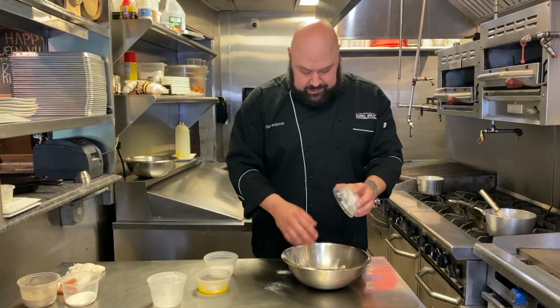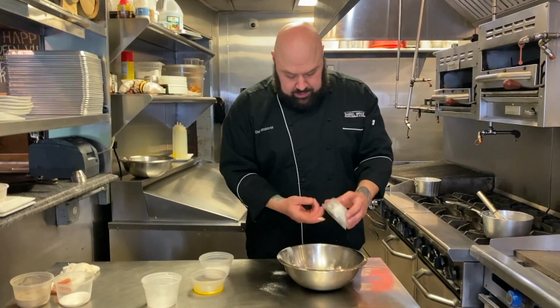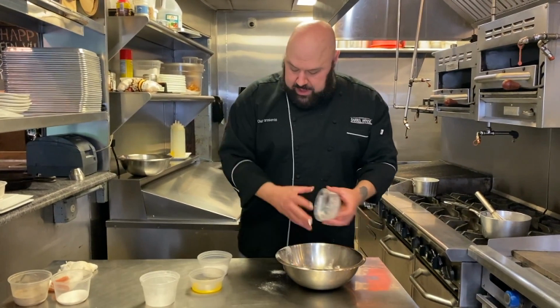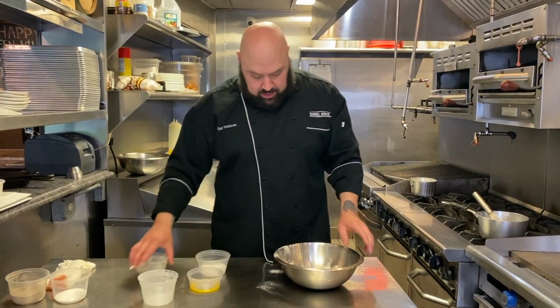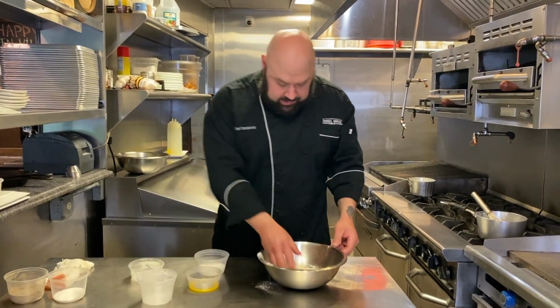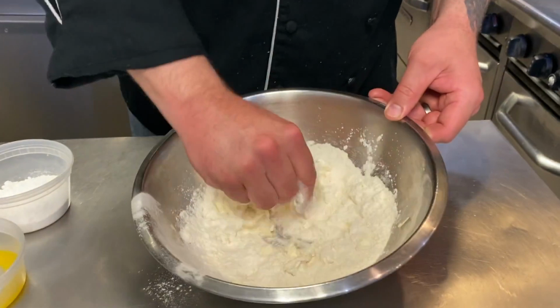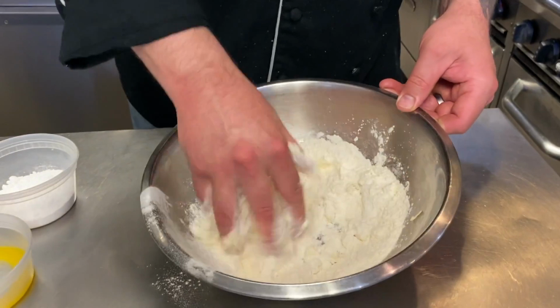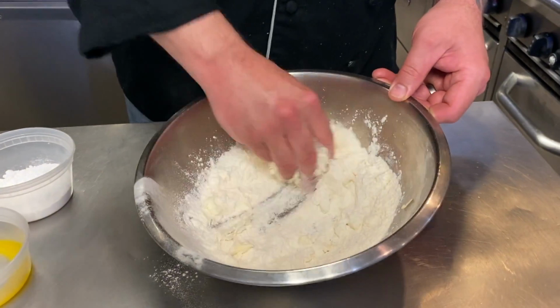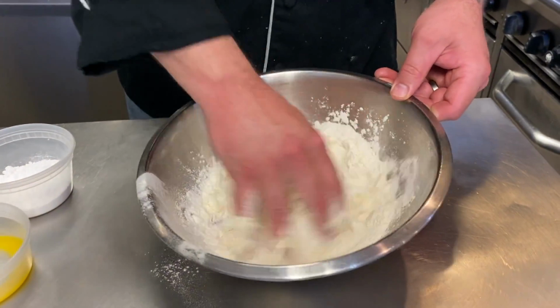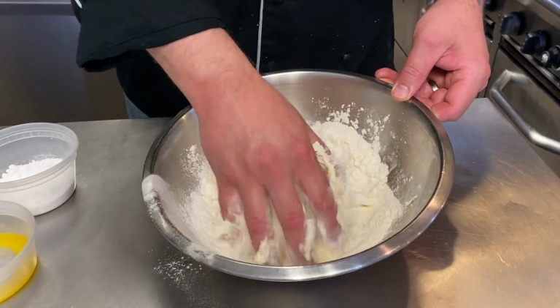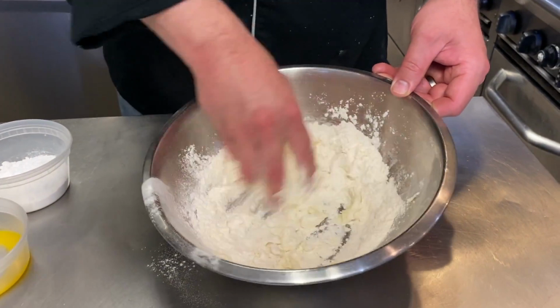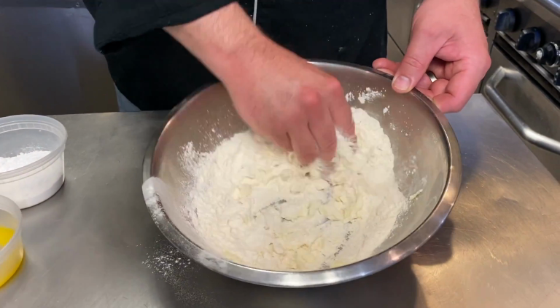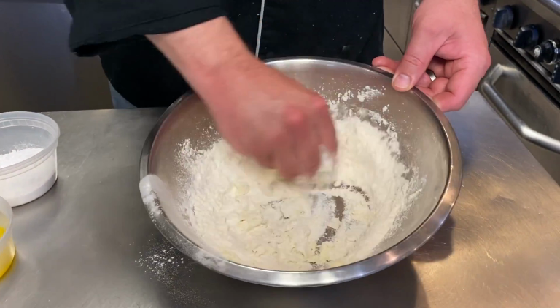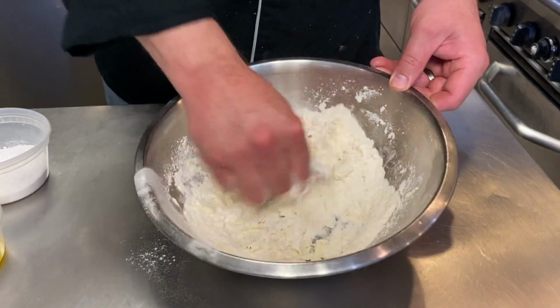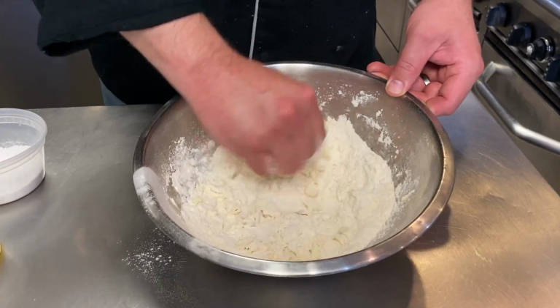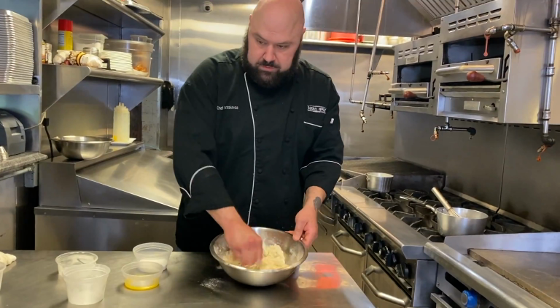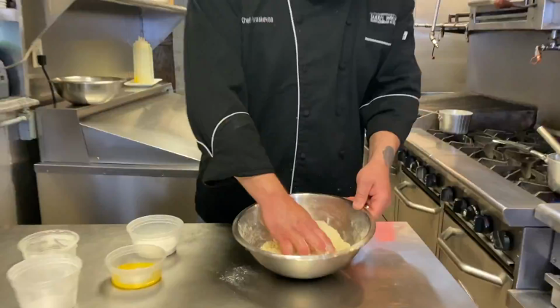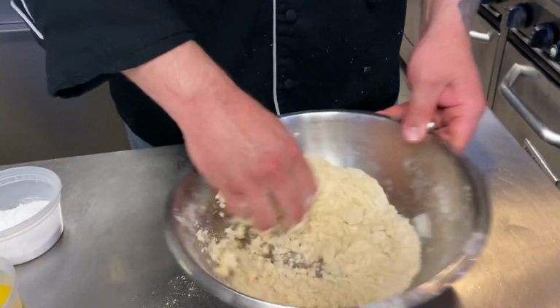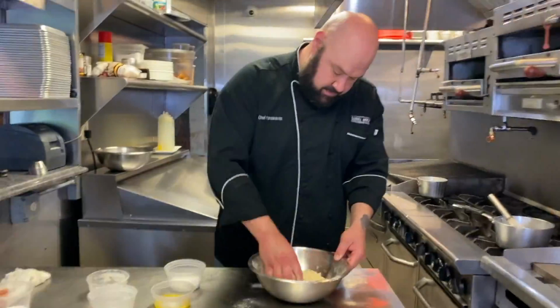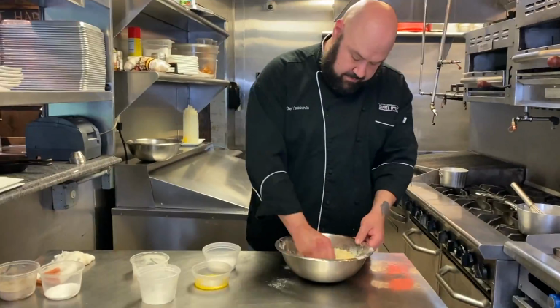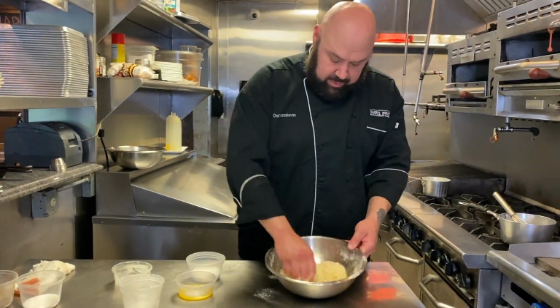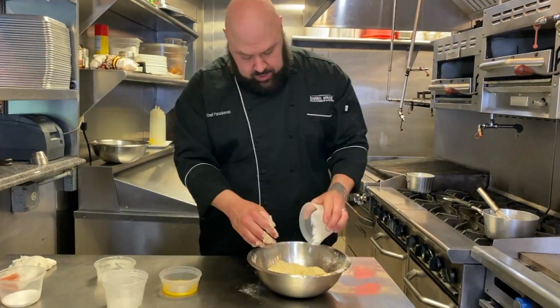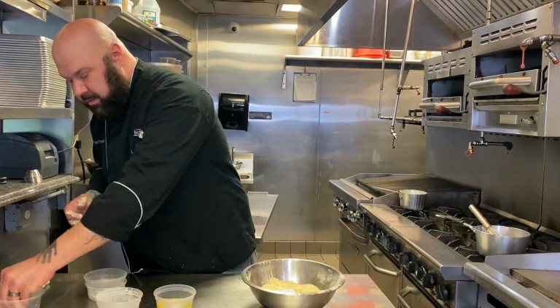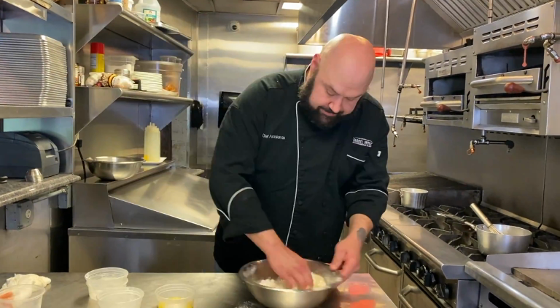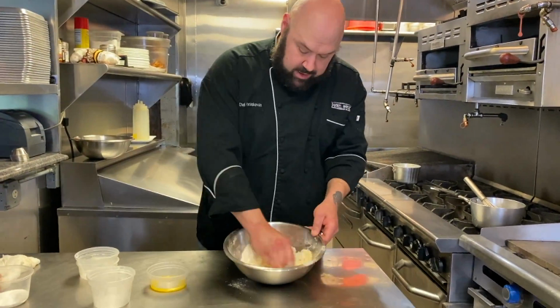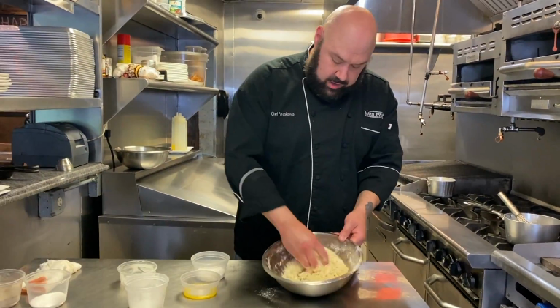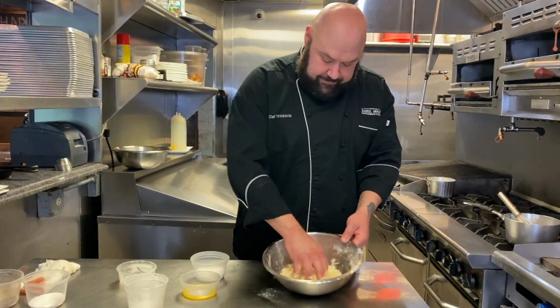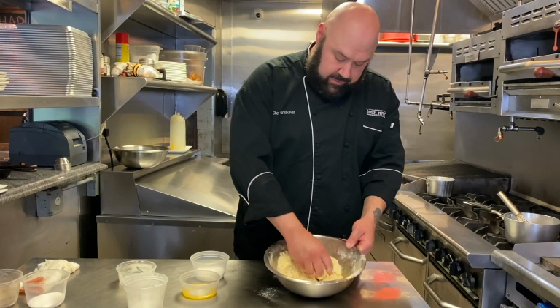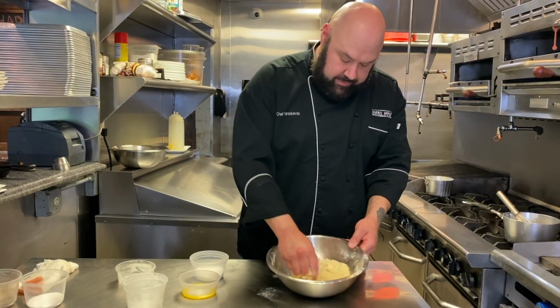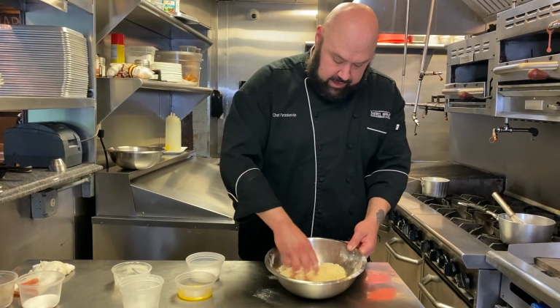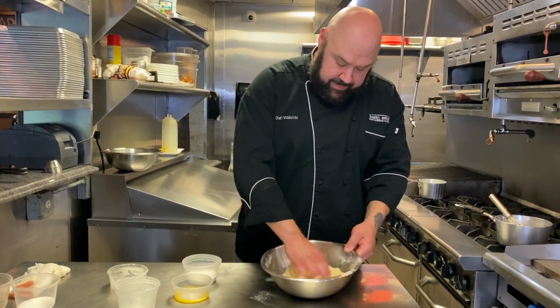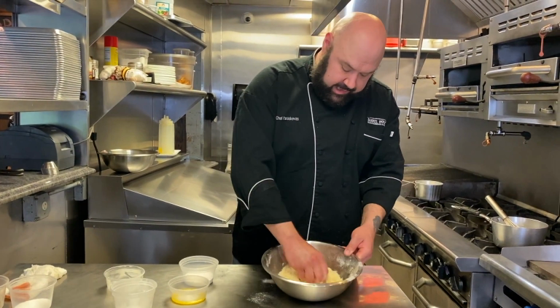Take this unsalted butter, using our fingers, smash it into the flour until it resembles bread crumb-sized pieces. As you can see, we've got our bread crumb-y consistency.